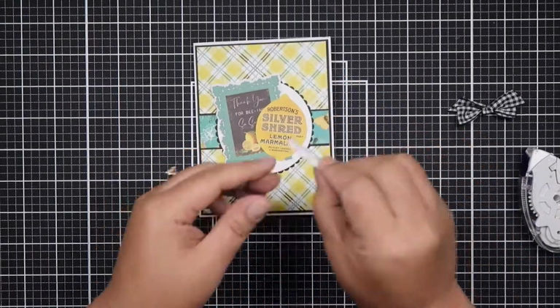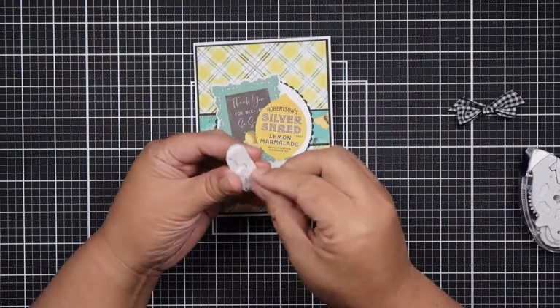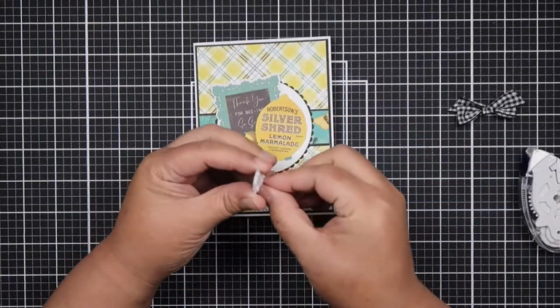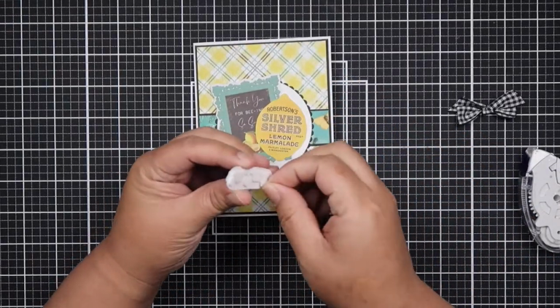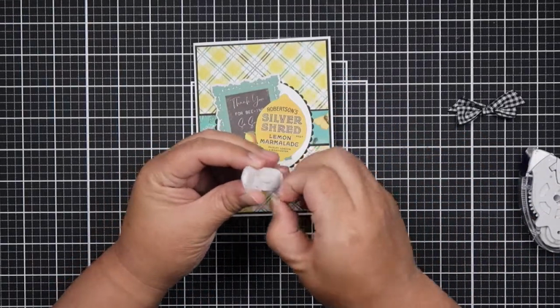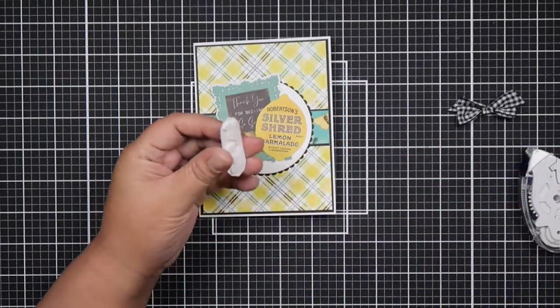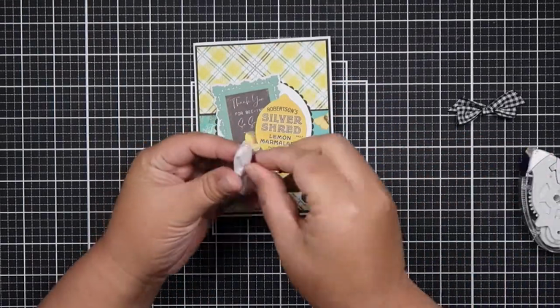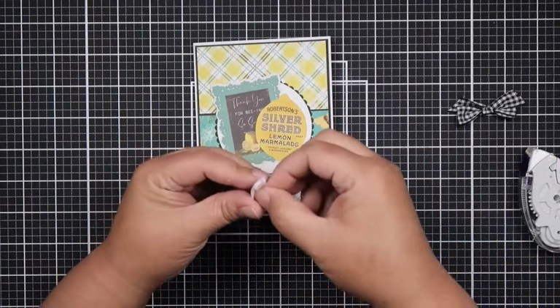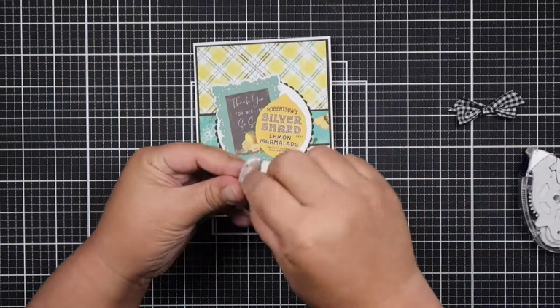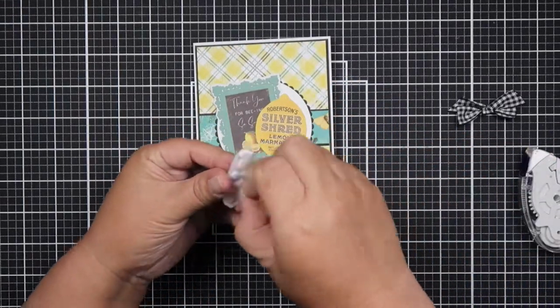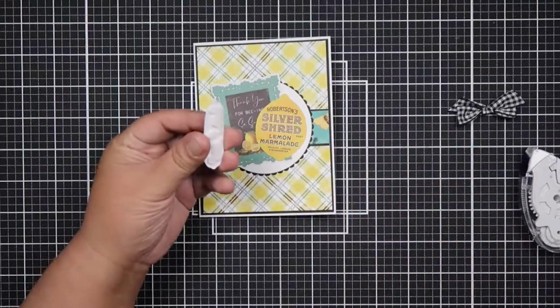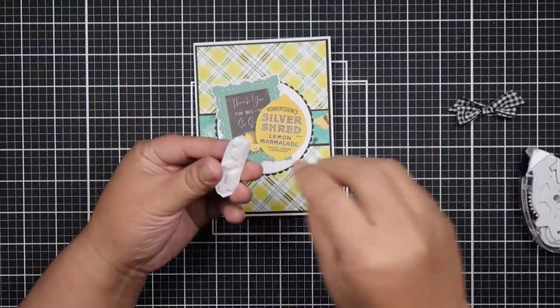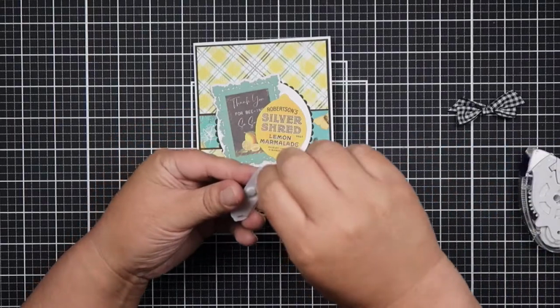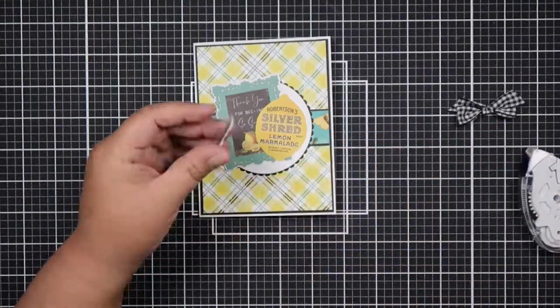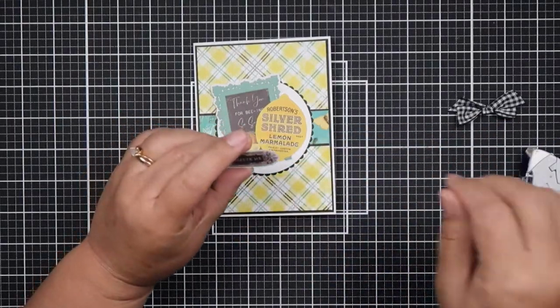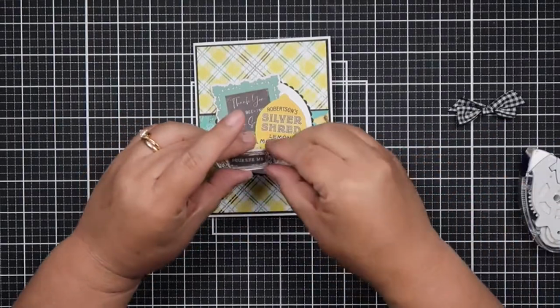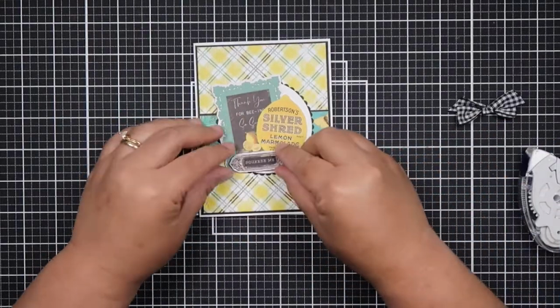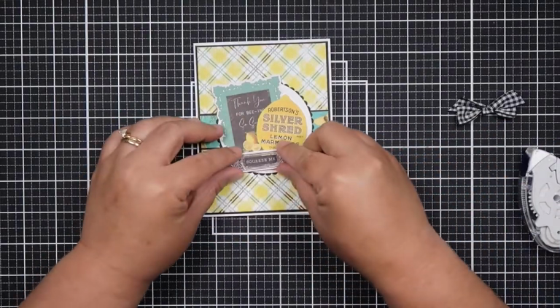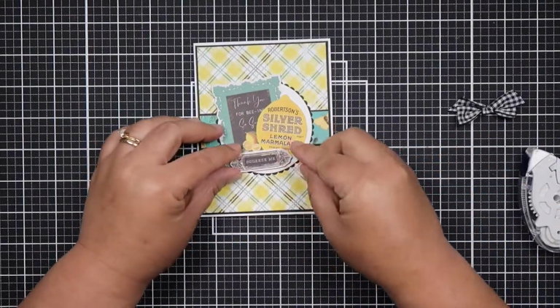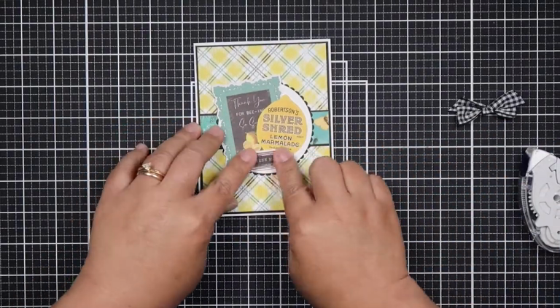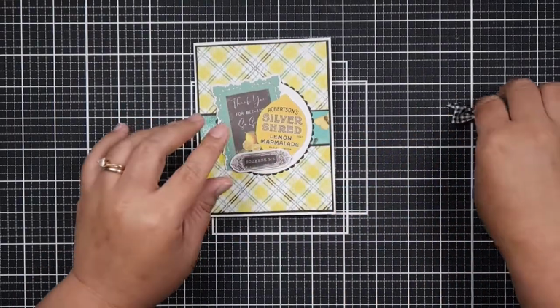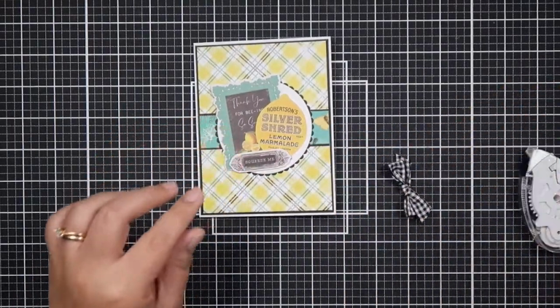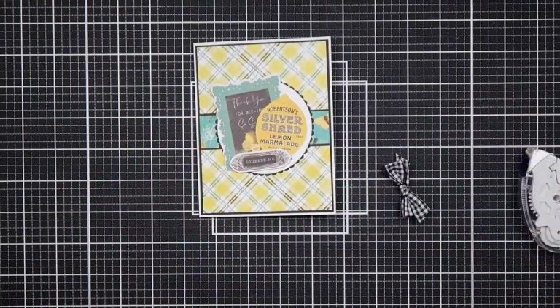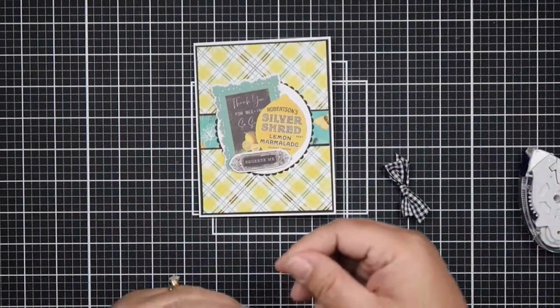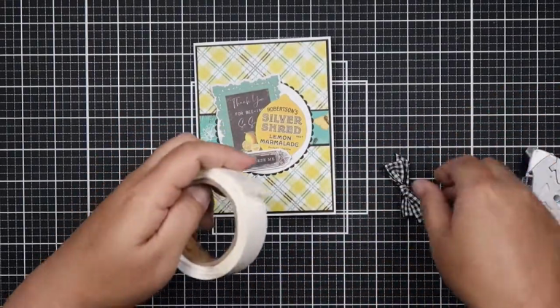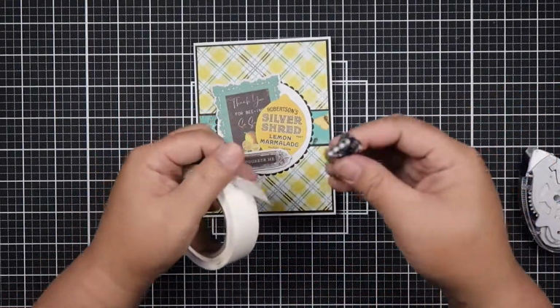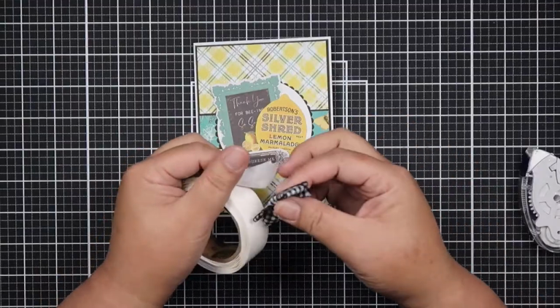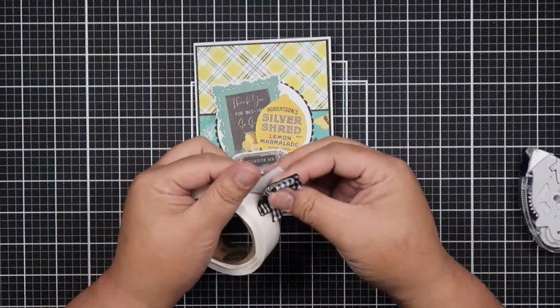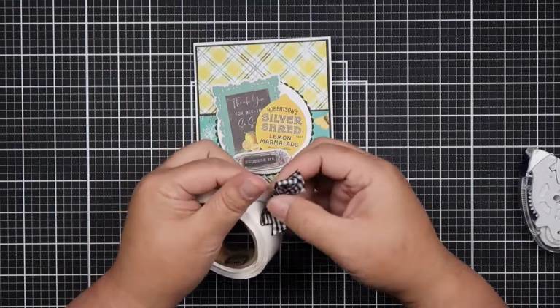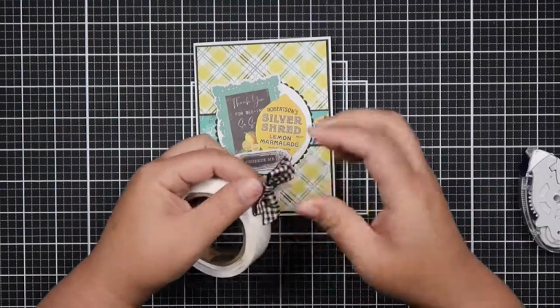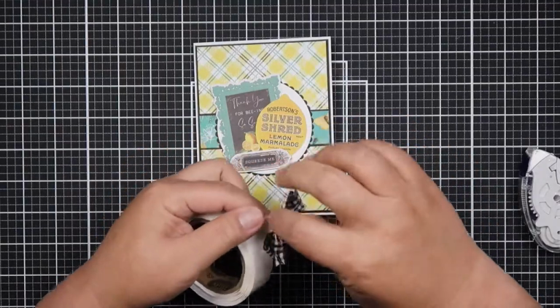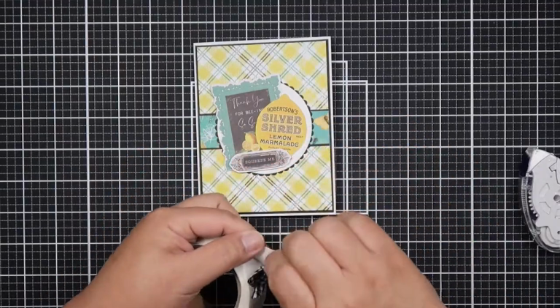I am loving this, you guys. The ephemera pack came with so much ephemera and I had so much fun making clusters with it.